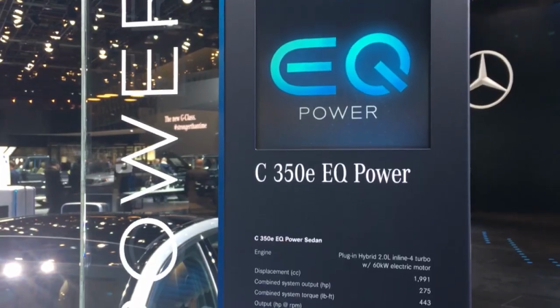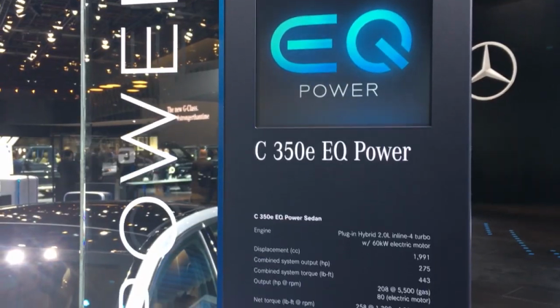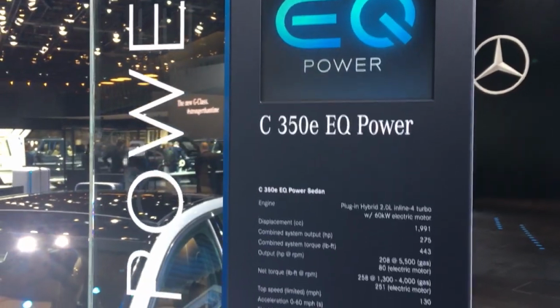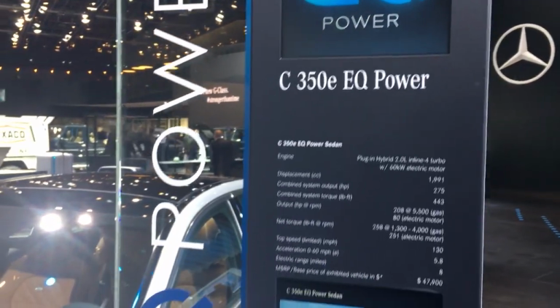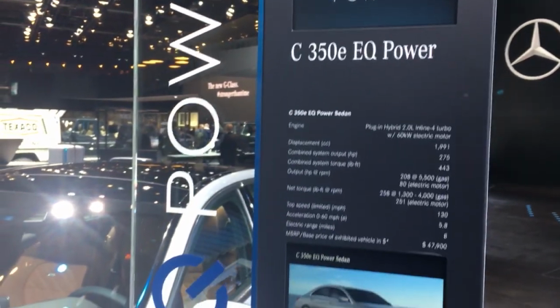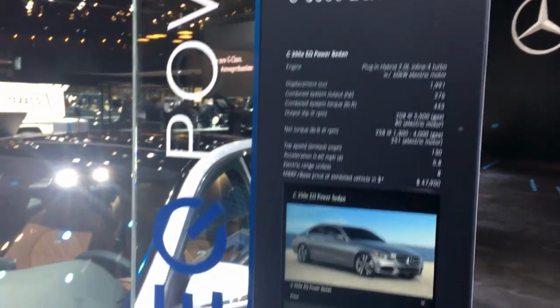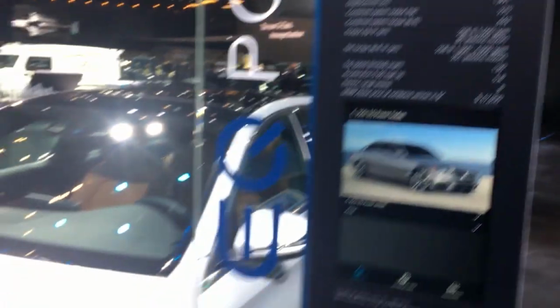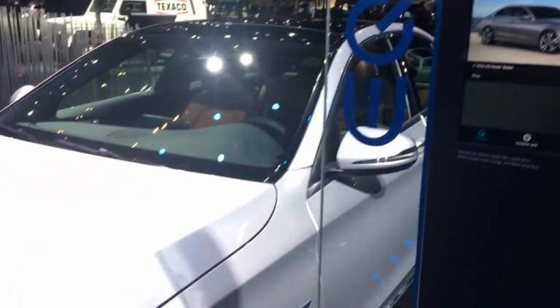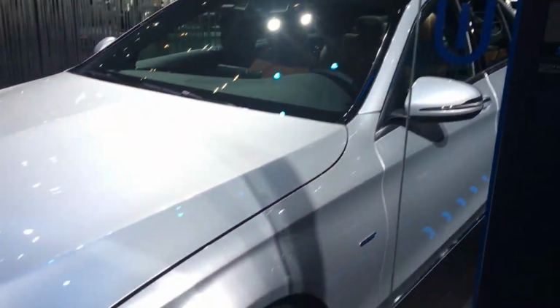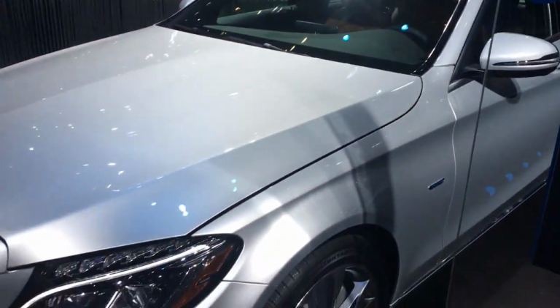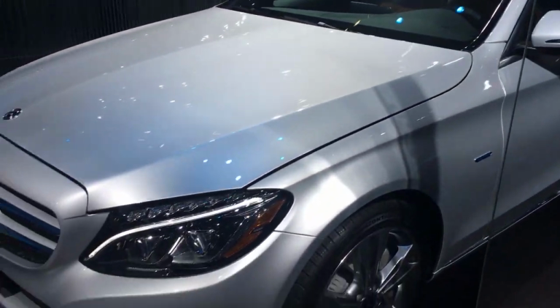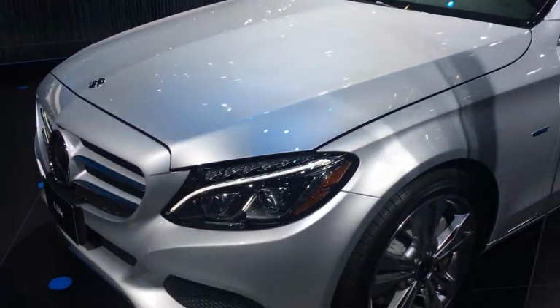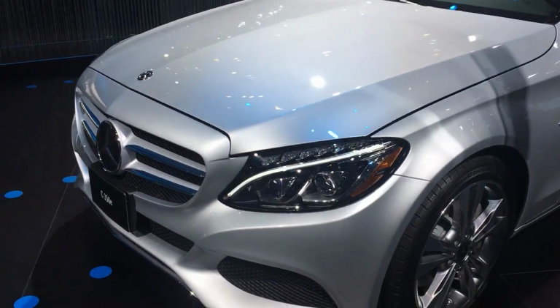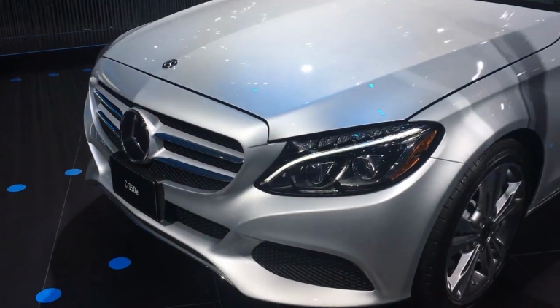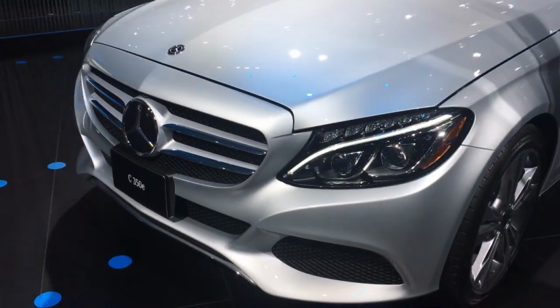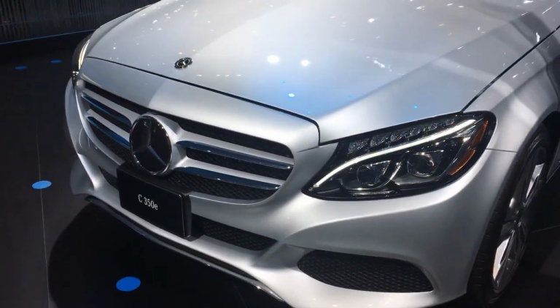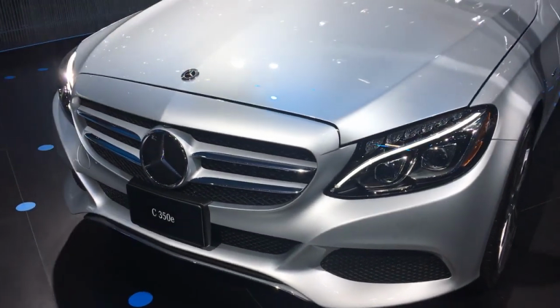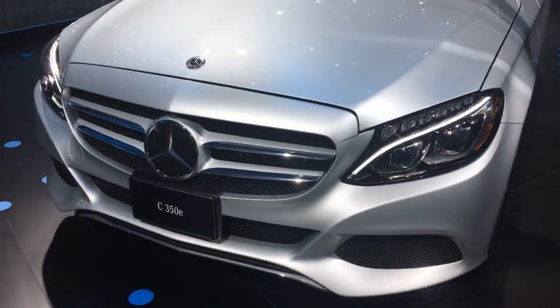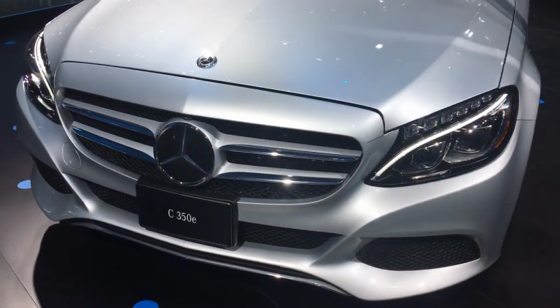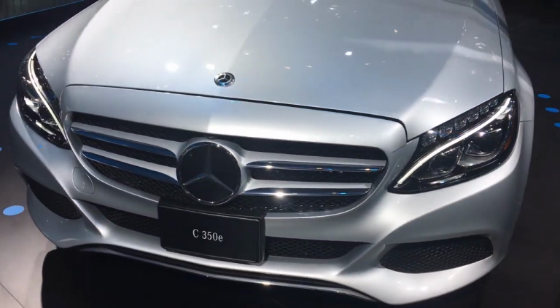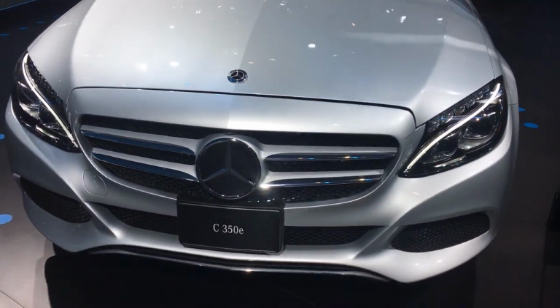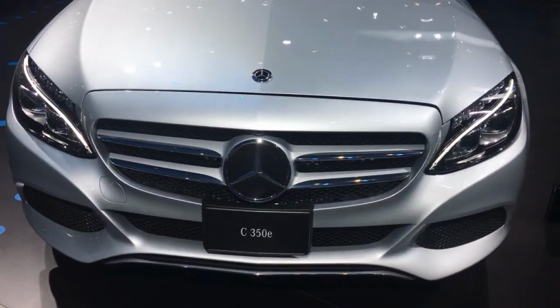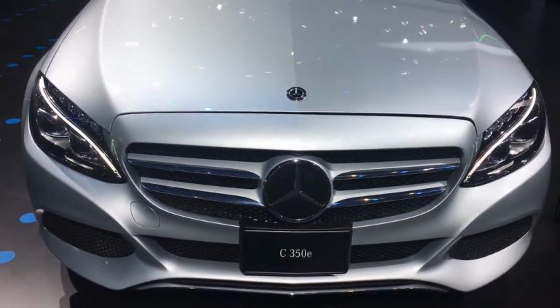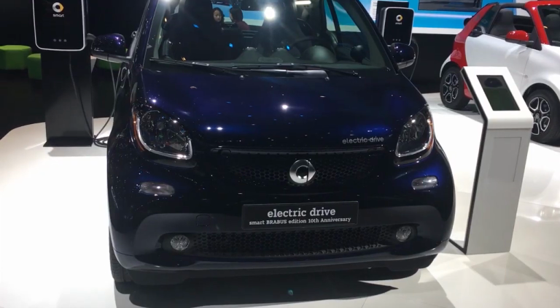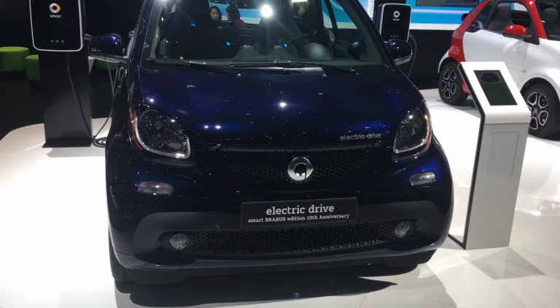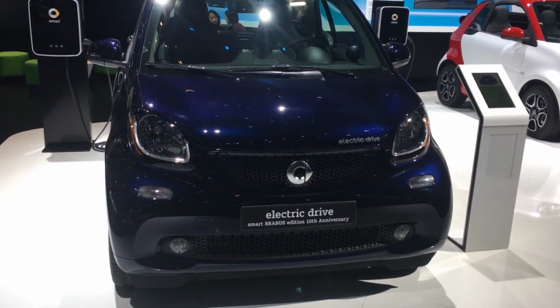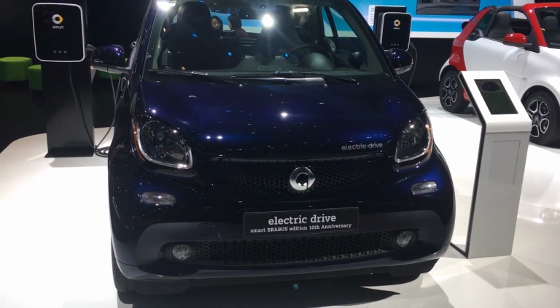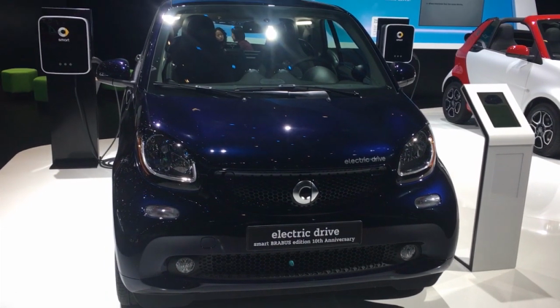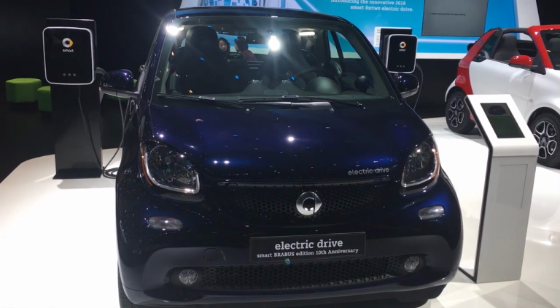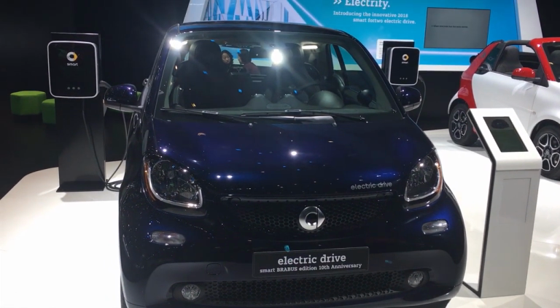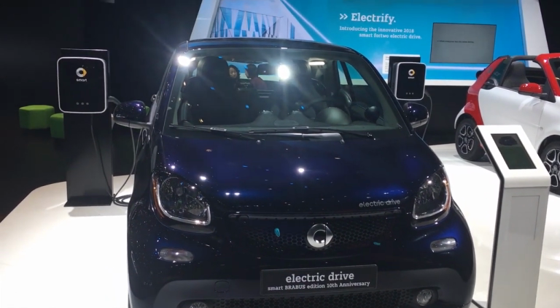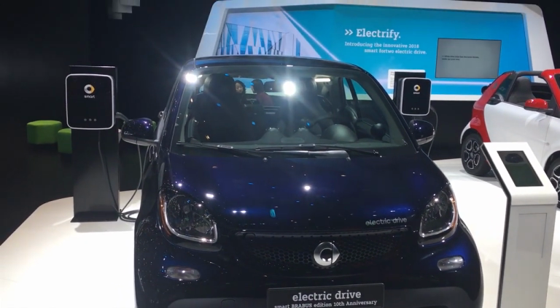Electrified models are sprinkled in among the hot rods and heavyweights. Mercedes is featuring its new plug-in hybrid, and Smart is celebrating its 10th anniversary all-electric car.